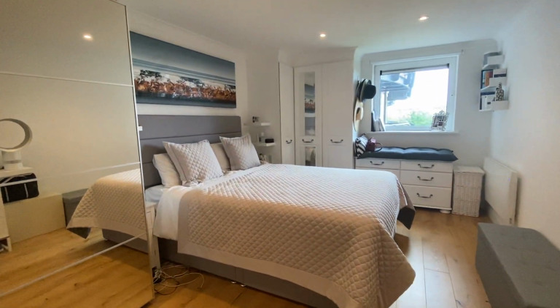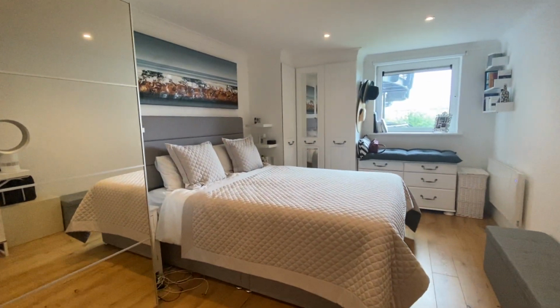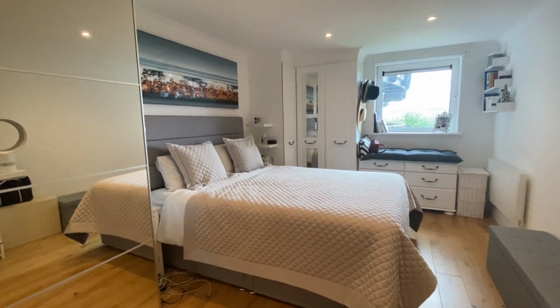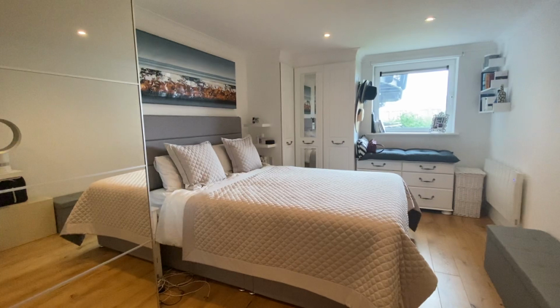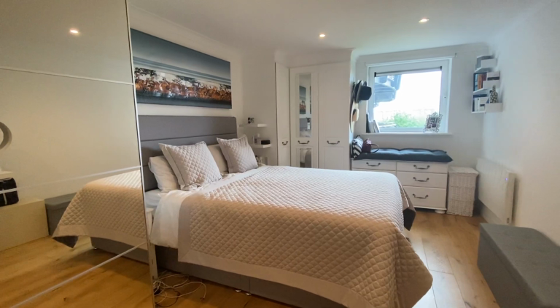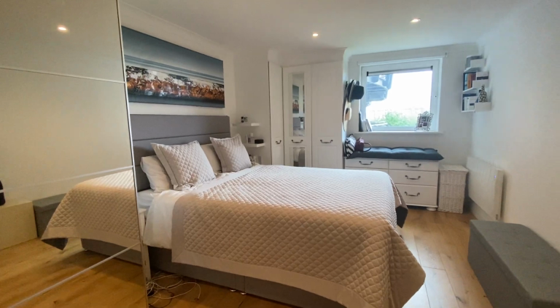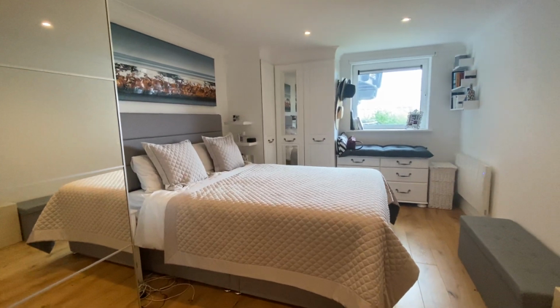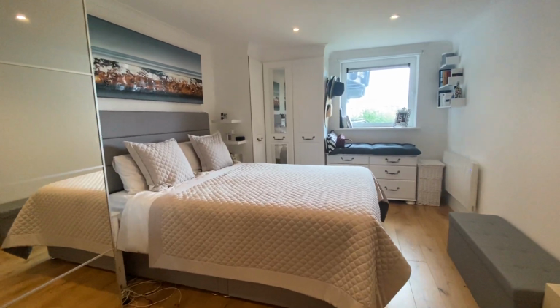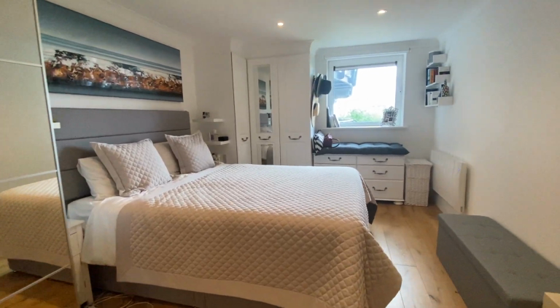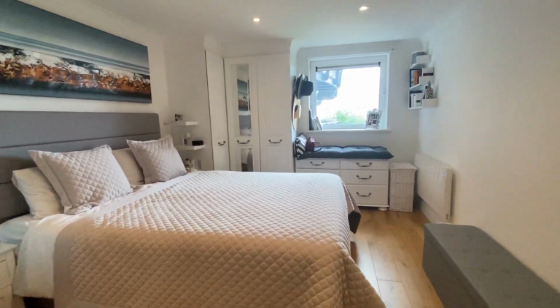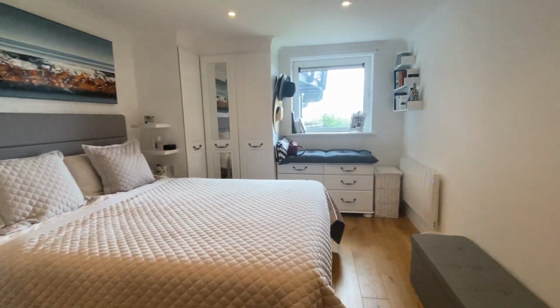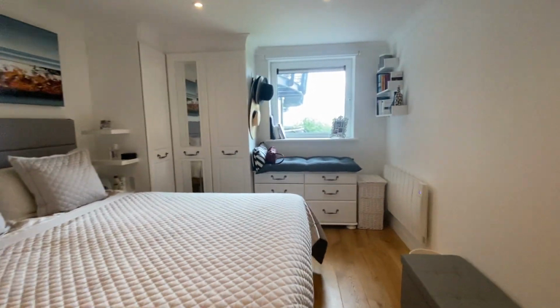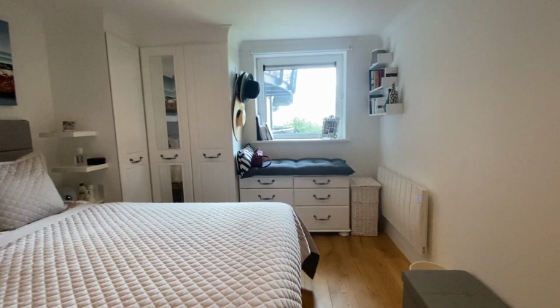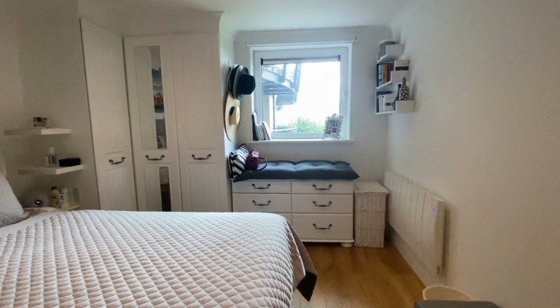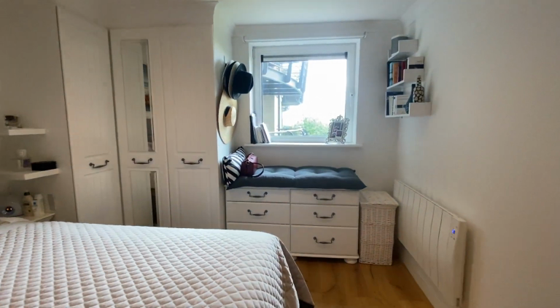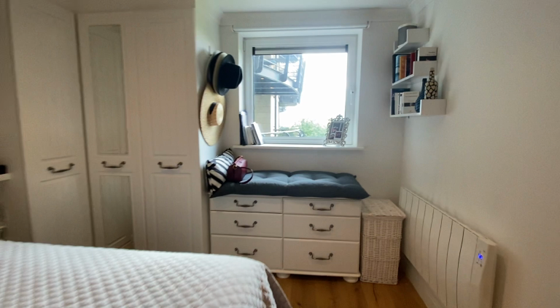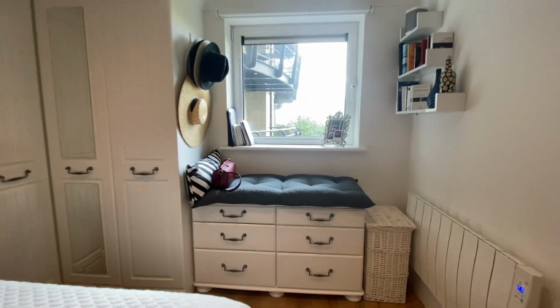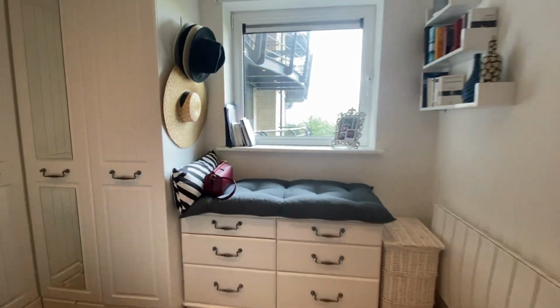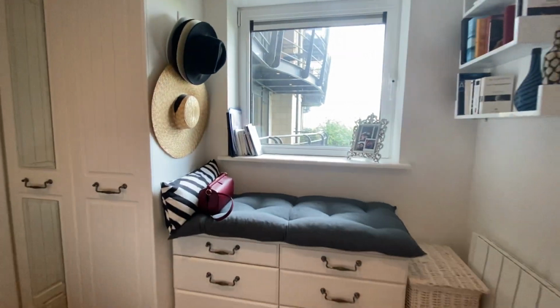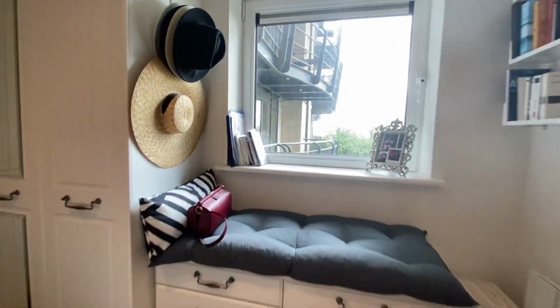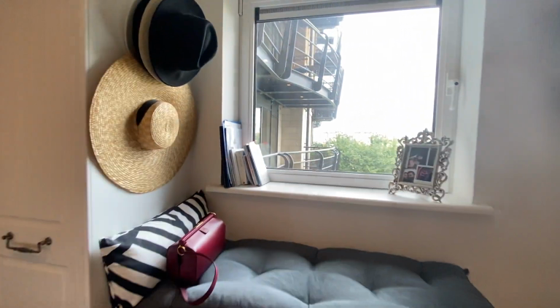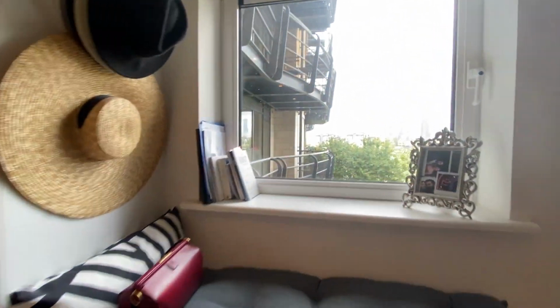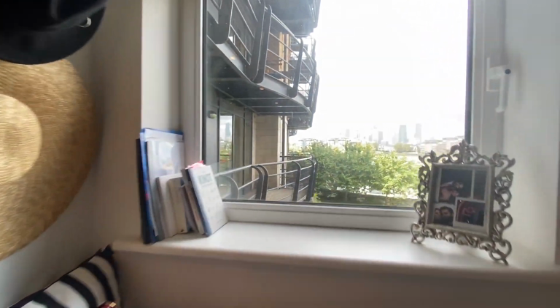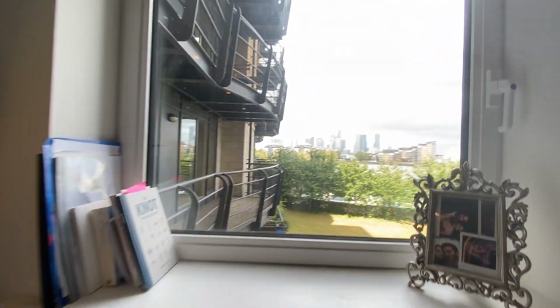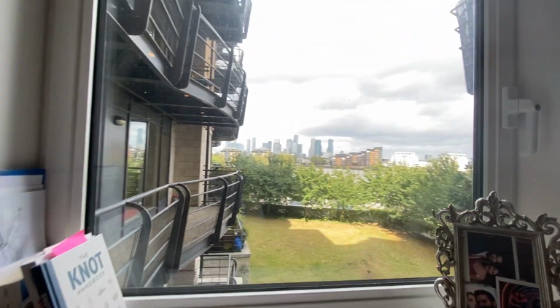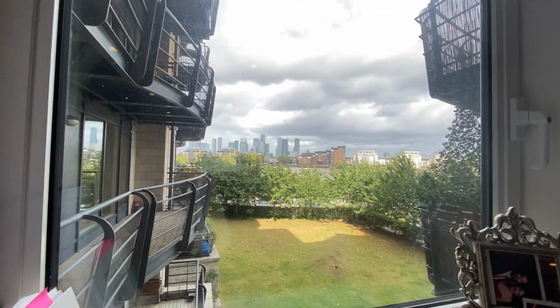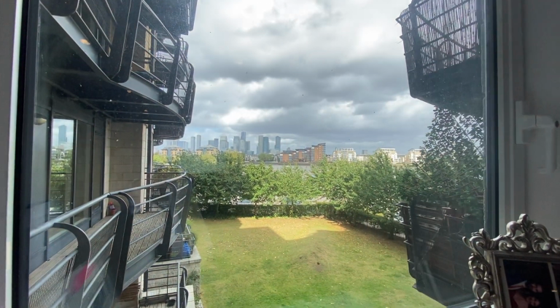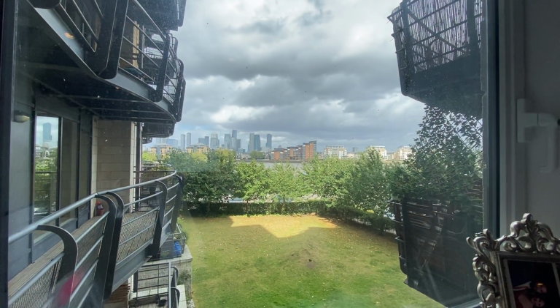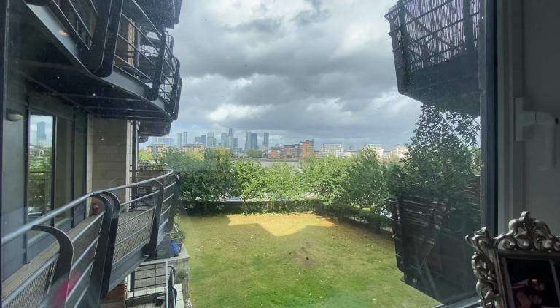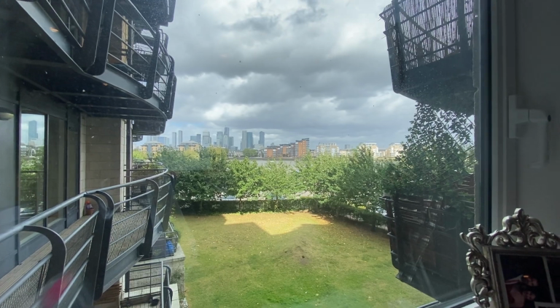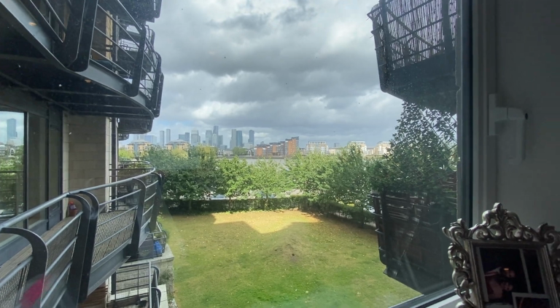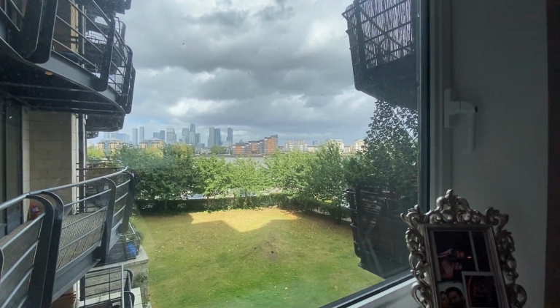Master bedroom. Fitted wardrobes in here, and again very nice views.